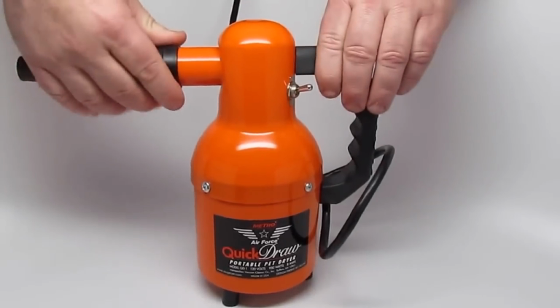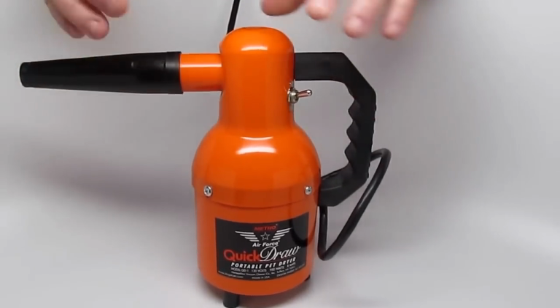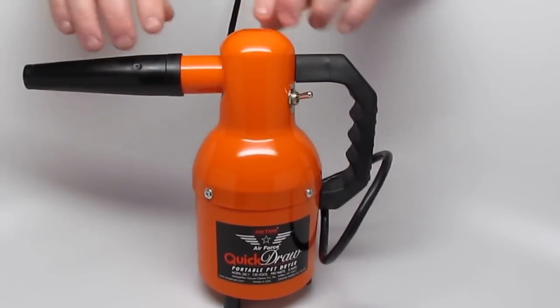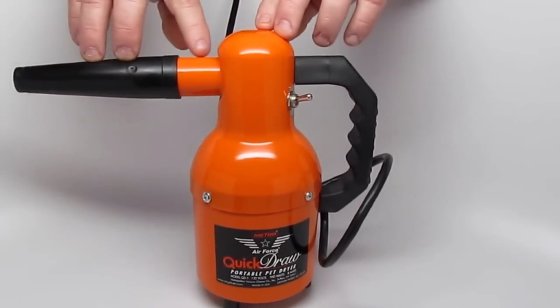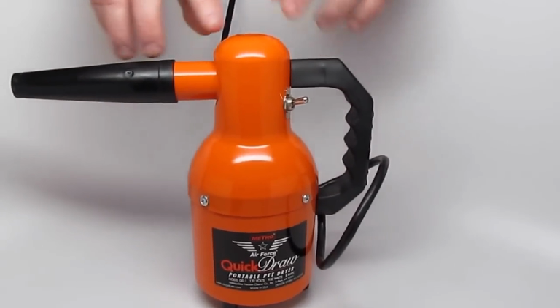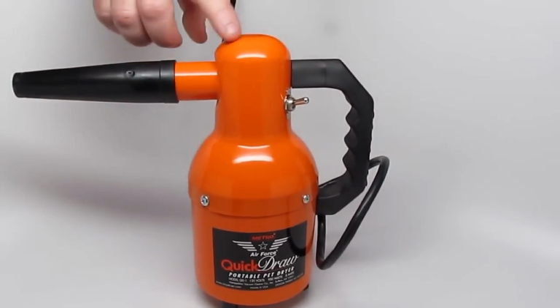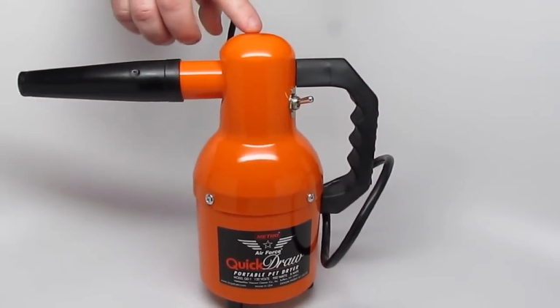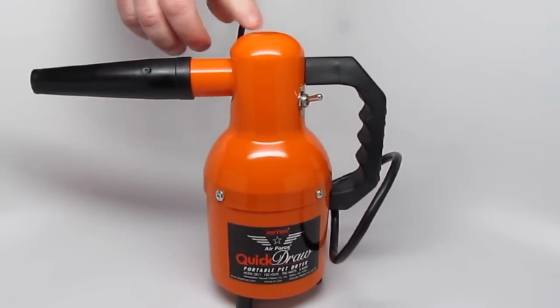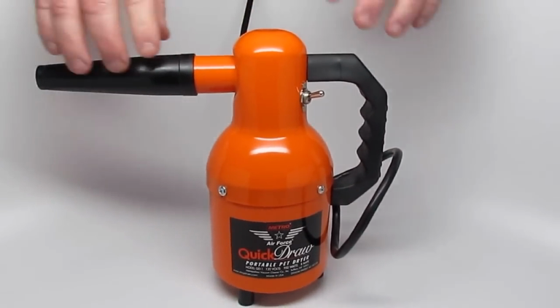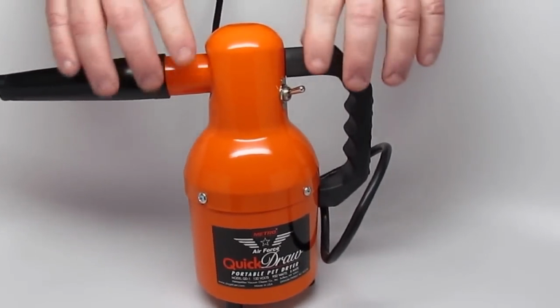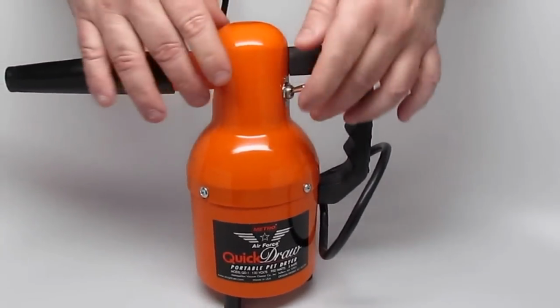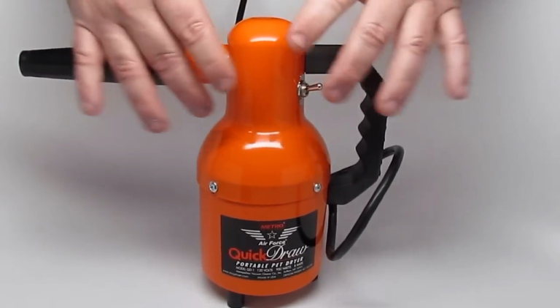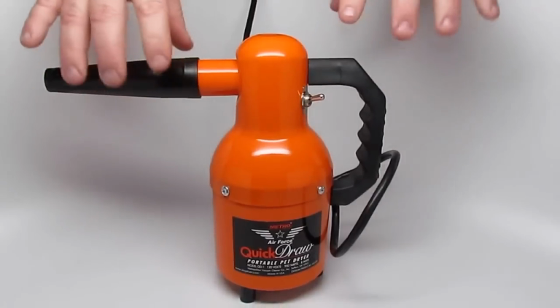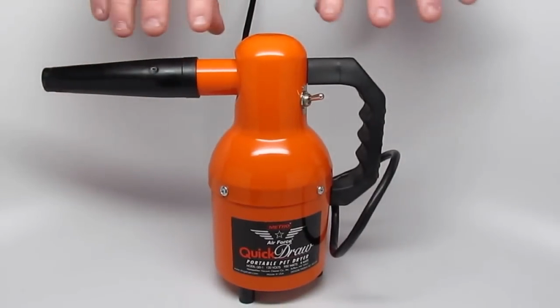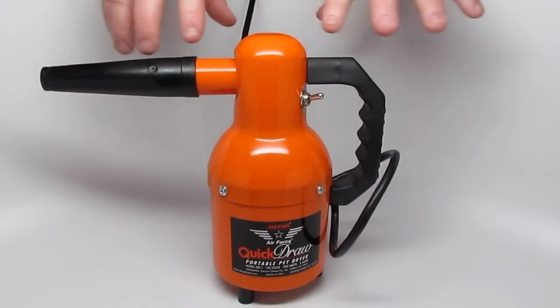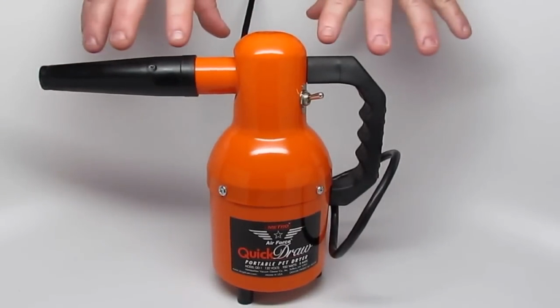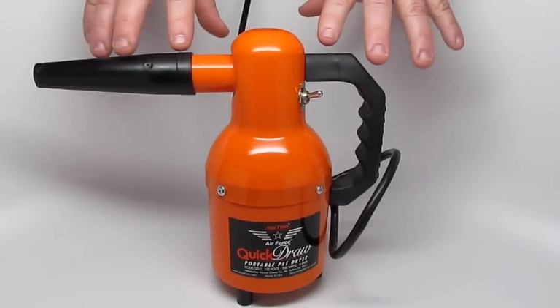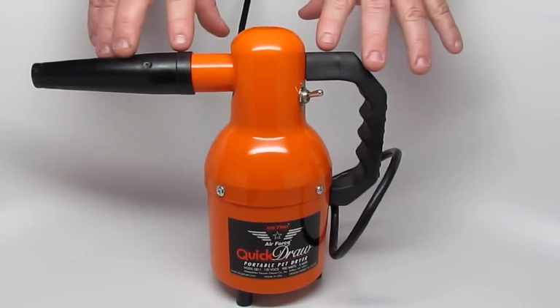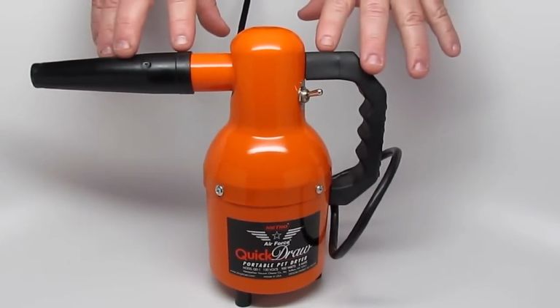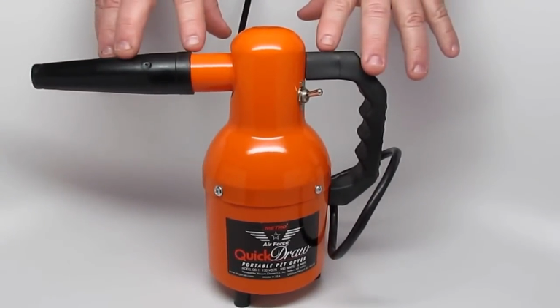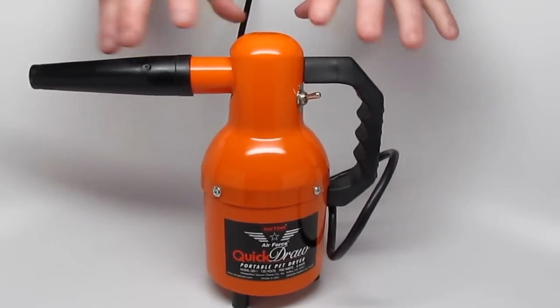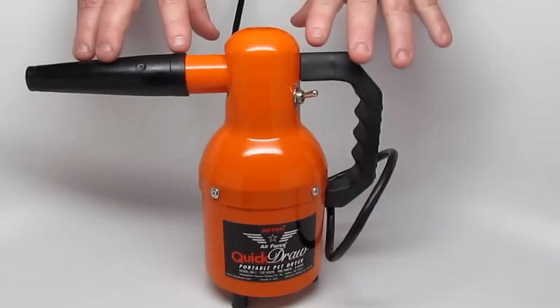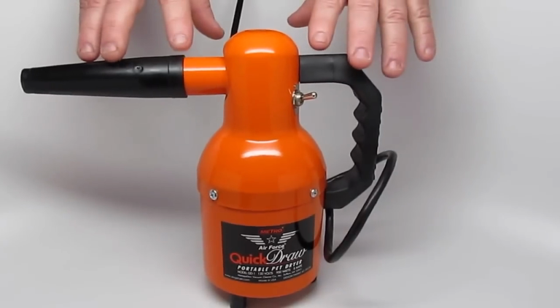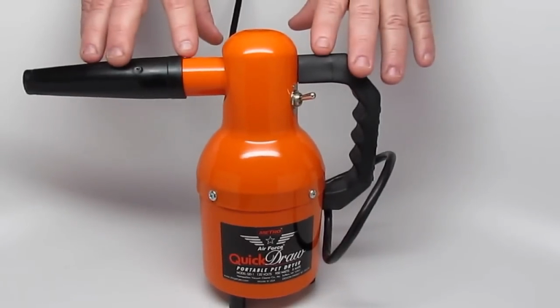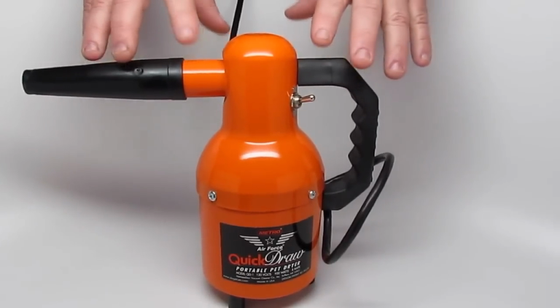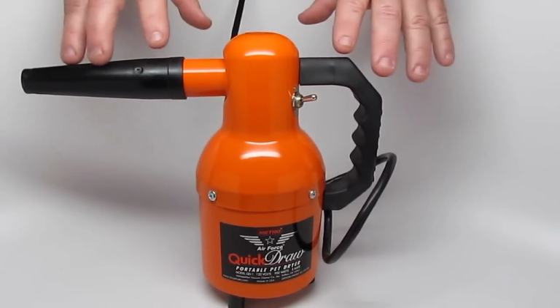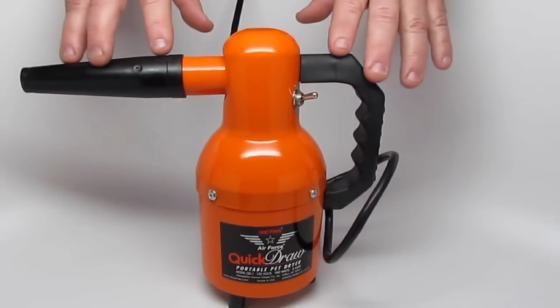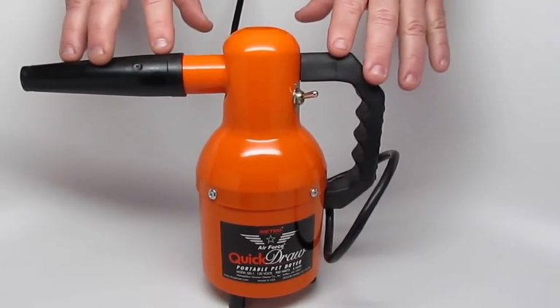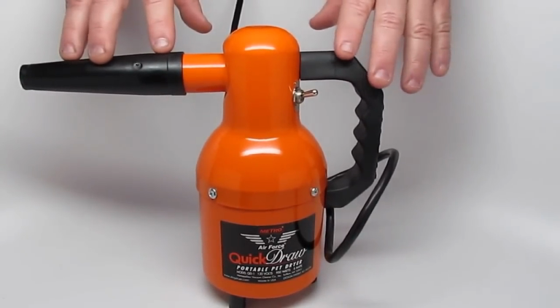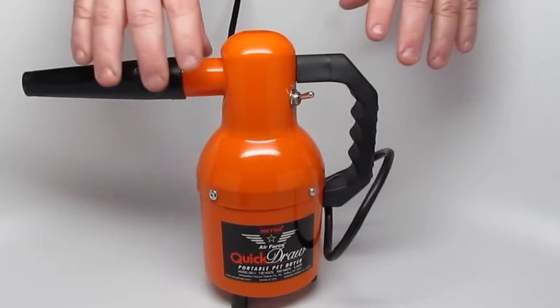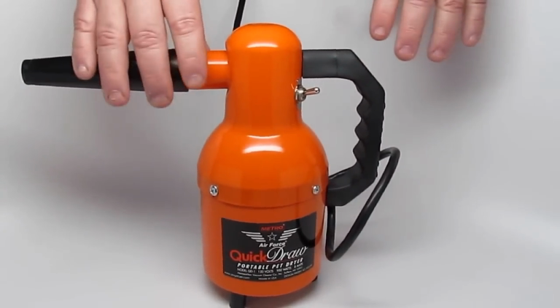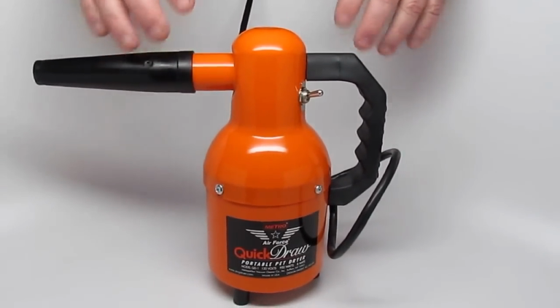Today I'm going to show you what comes with it. I'm going to do a little demonstration here of the features of this dryer, and then we're going to take it outside and use it. I just didn't want to talk over the dryer when I'm showing it to you.